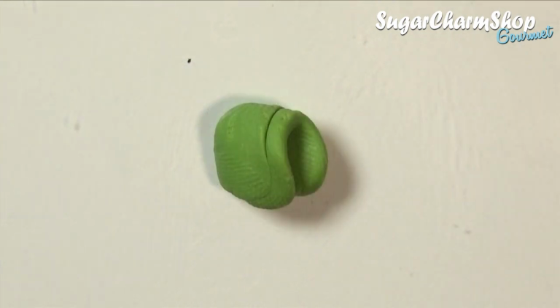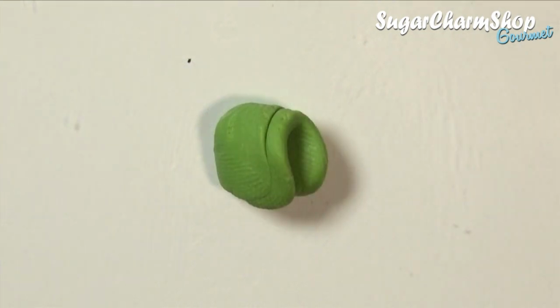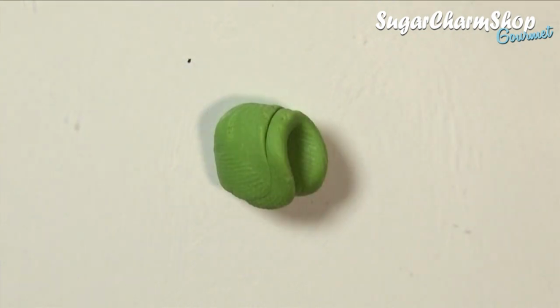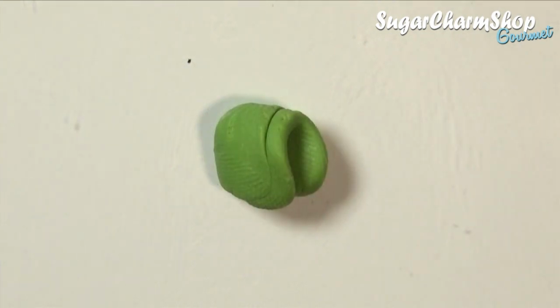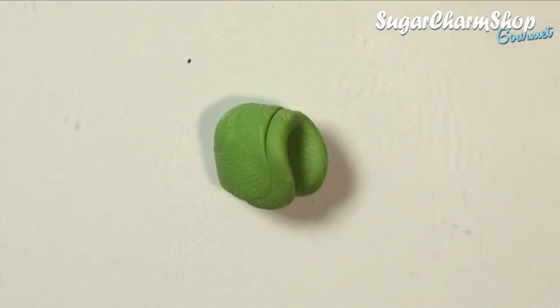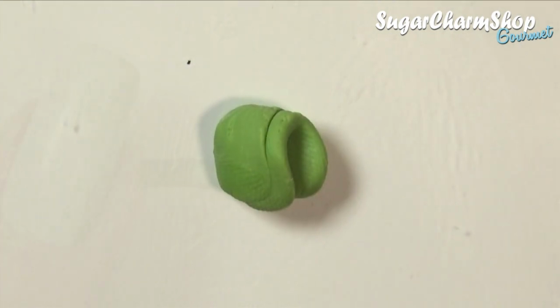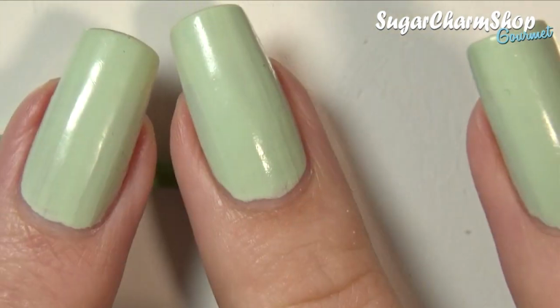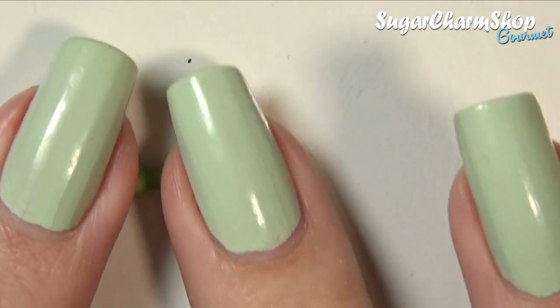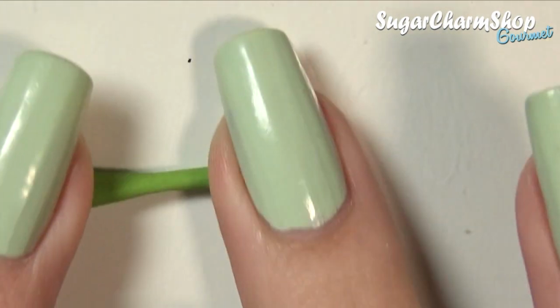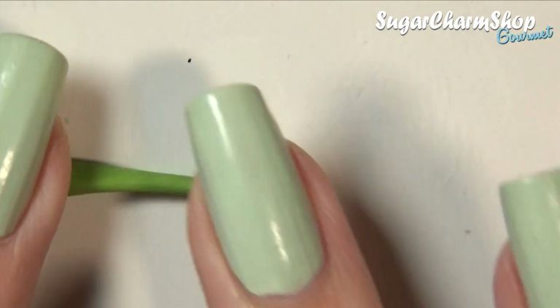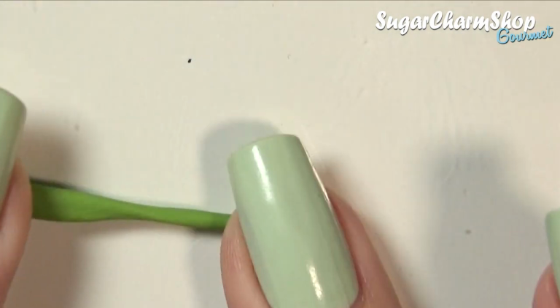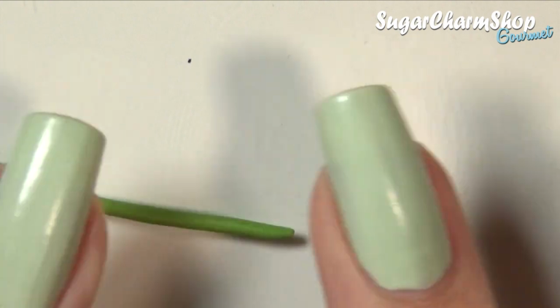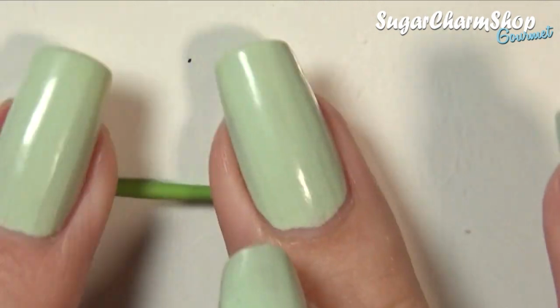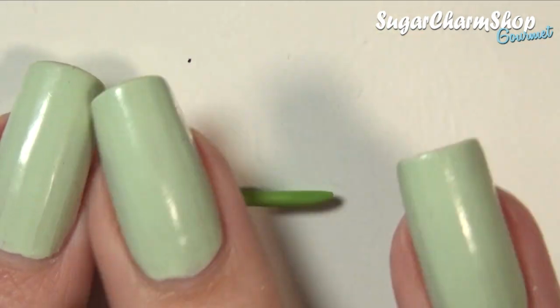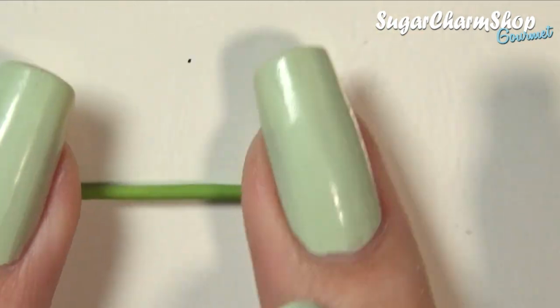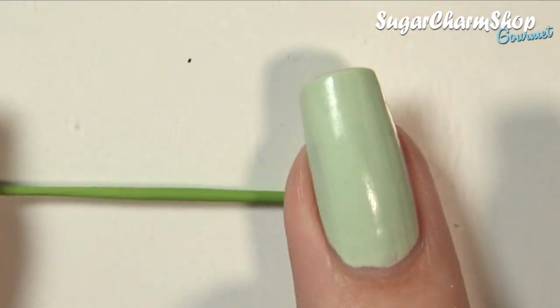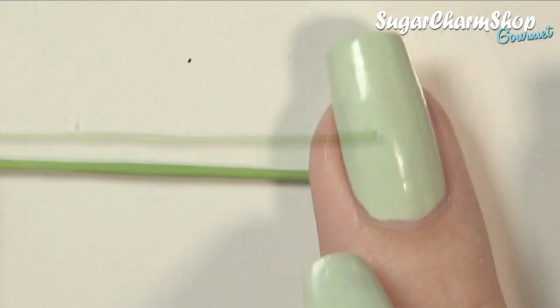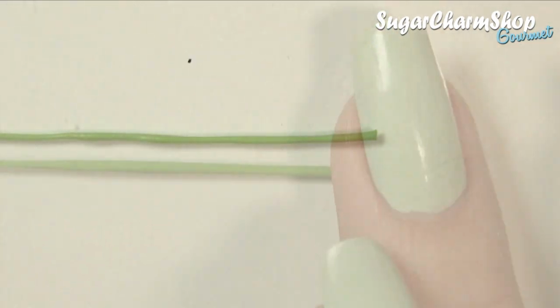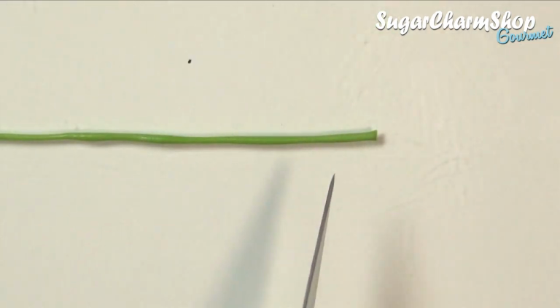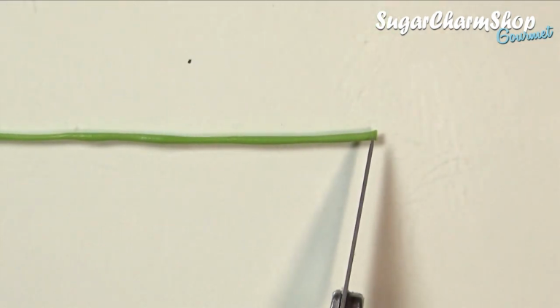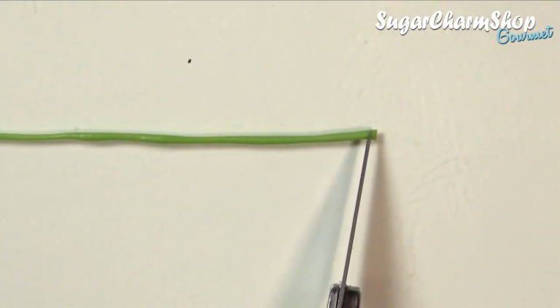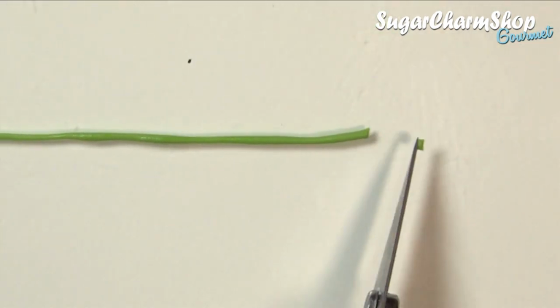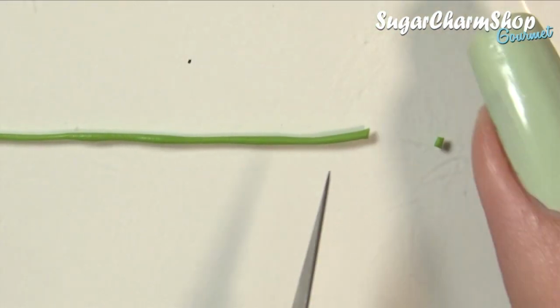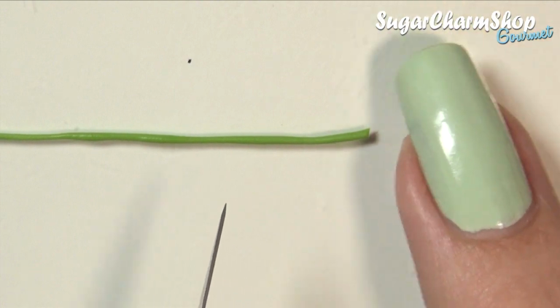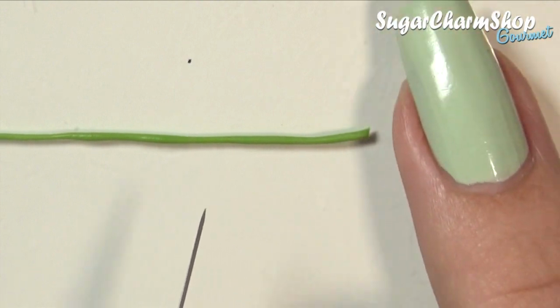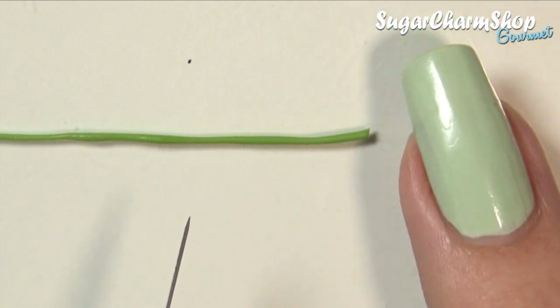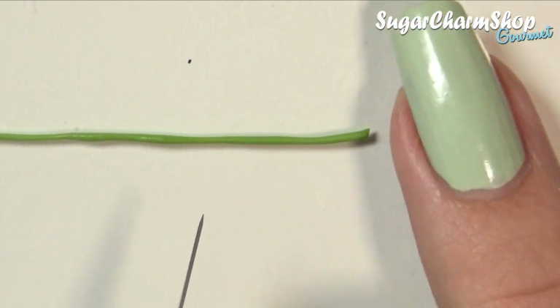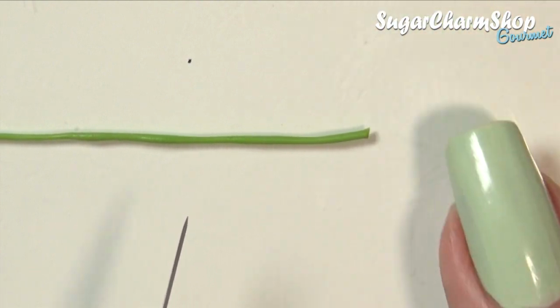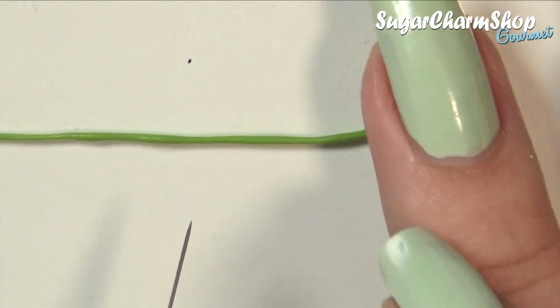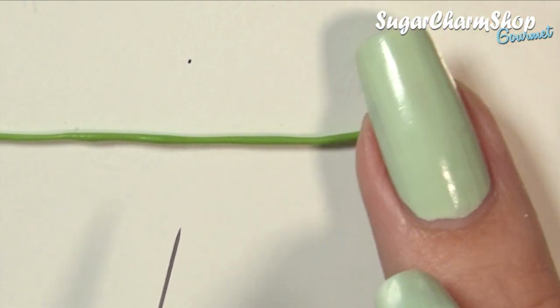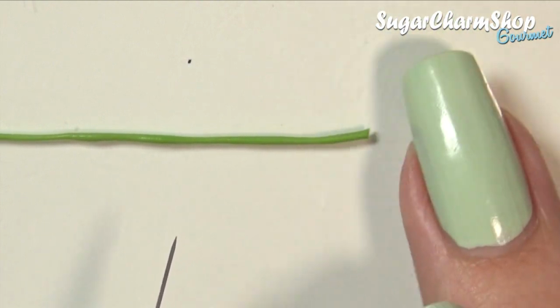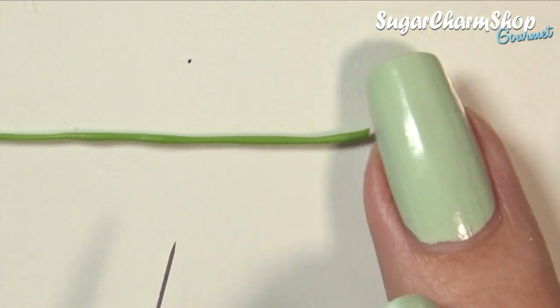For the vegetables, I chose to keep it super simple, so I first made some peas using this fresh green. For these, you just want to roll out some tiny balls and then place them in the bowl. And since peas aren't completely round, you also want to add some texture using a pointy dotting tool.